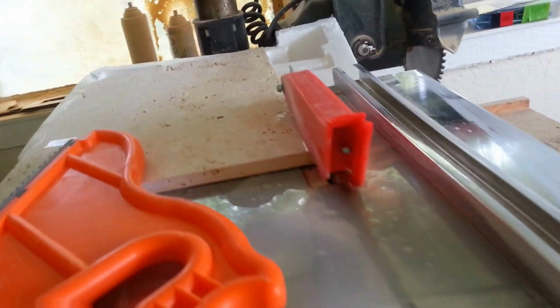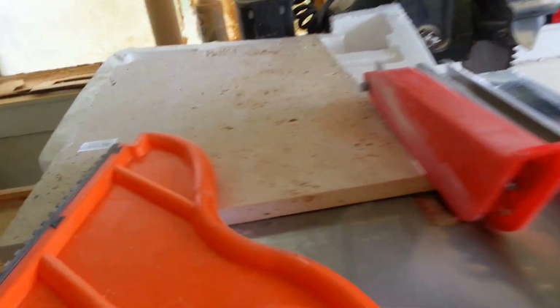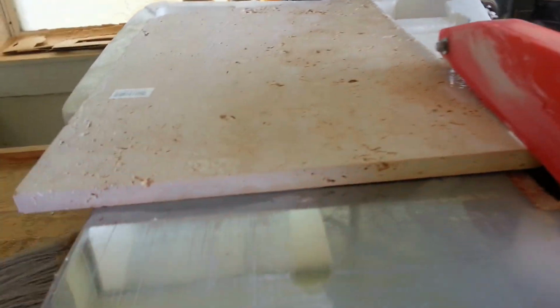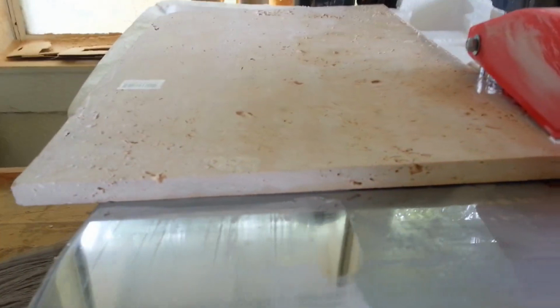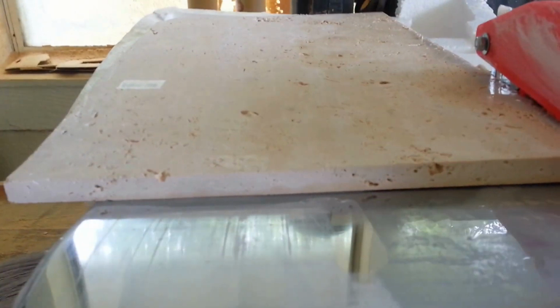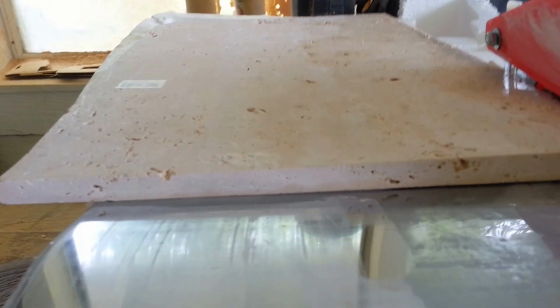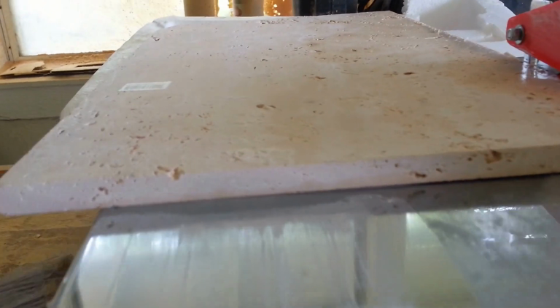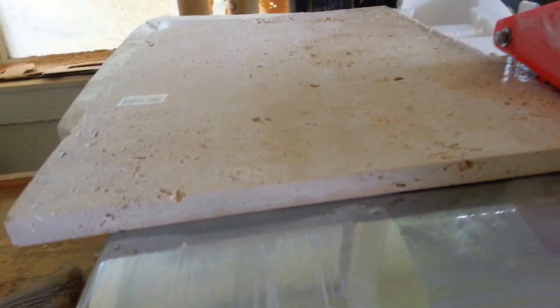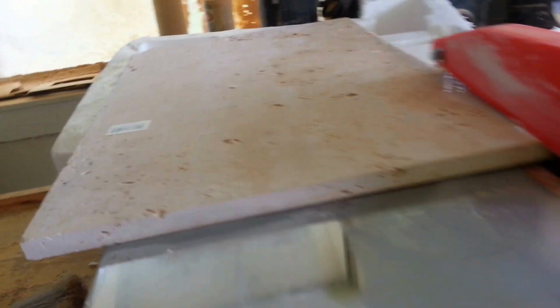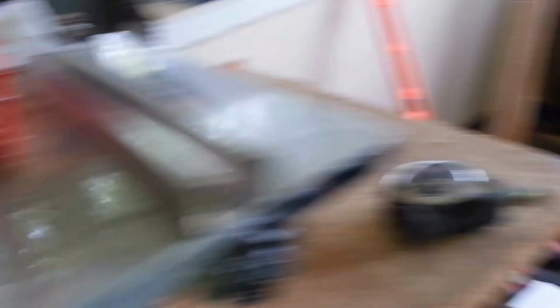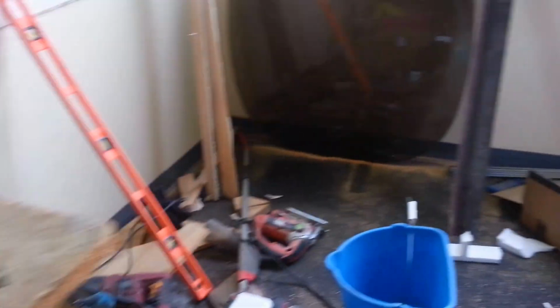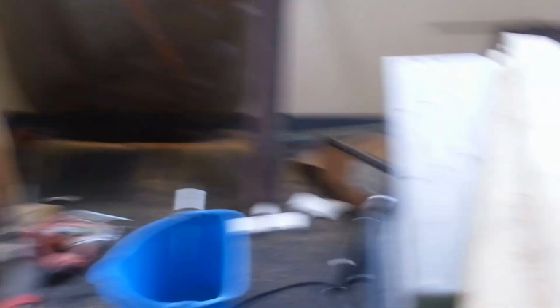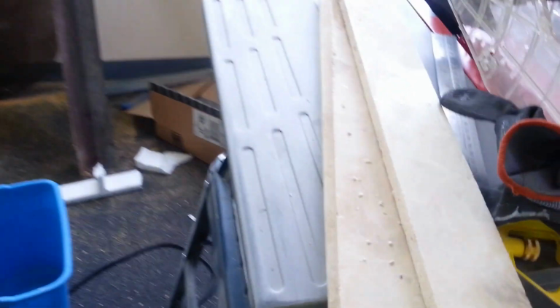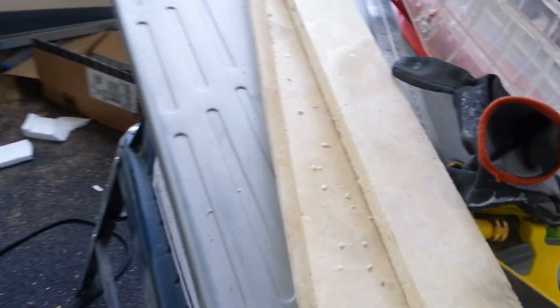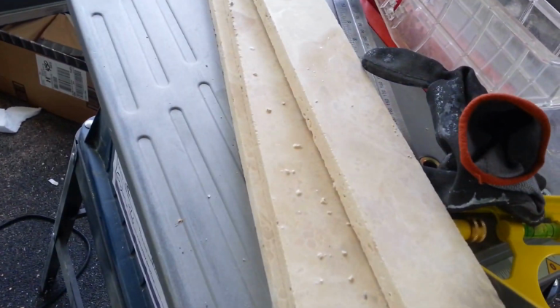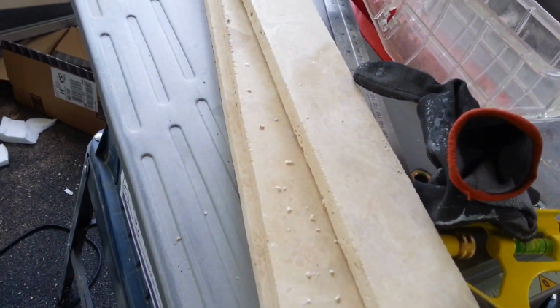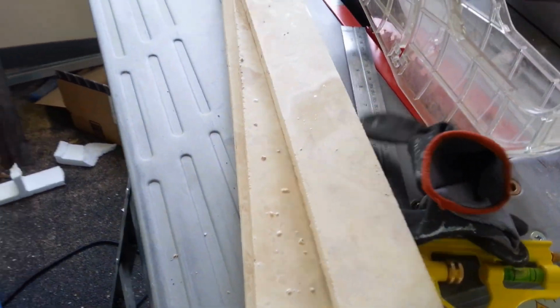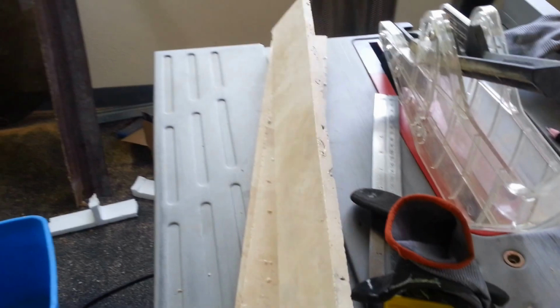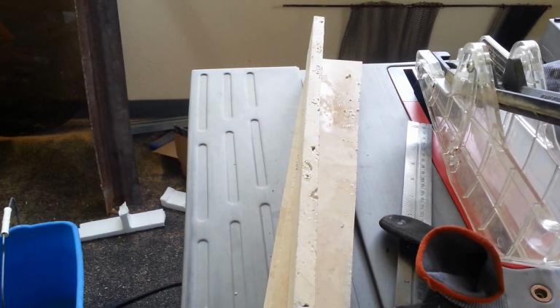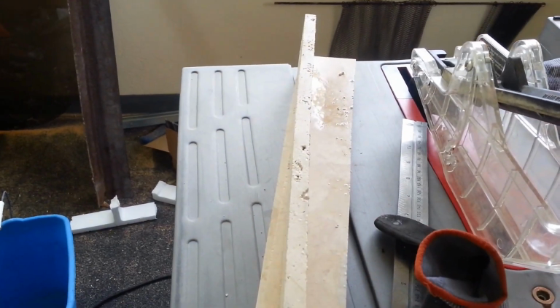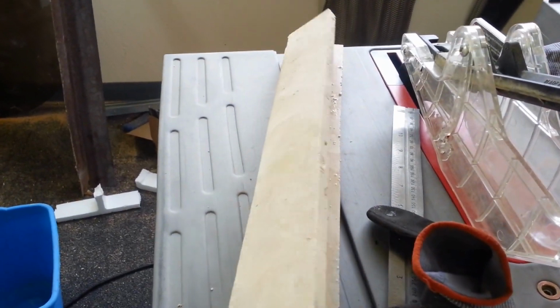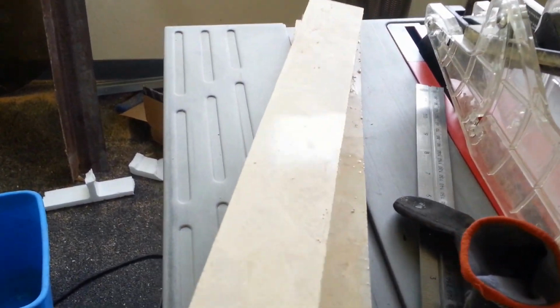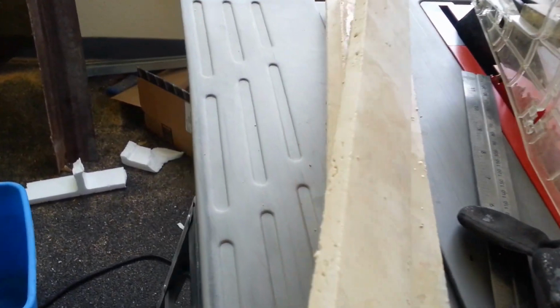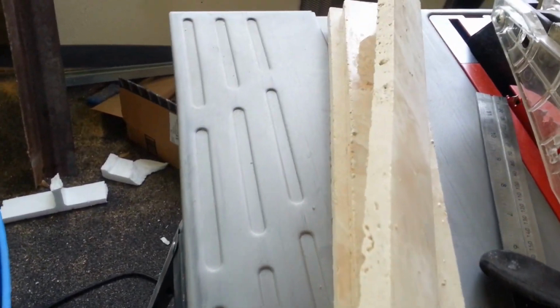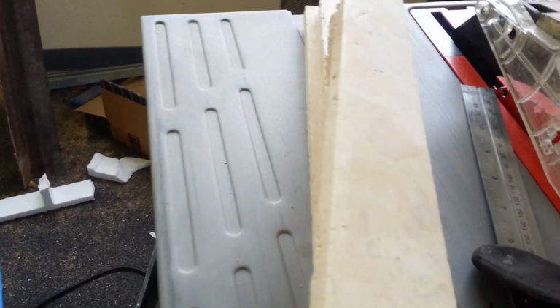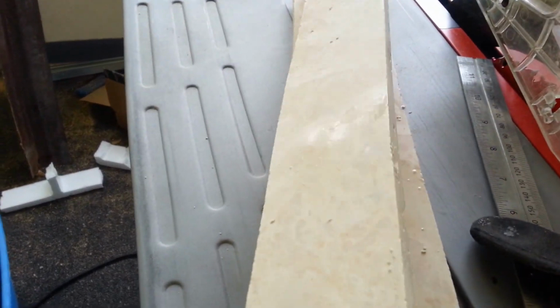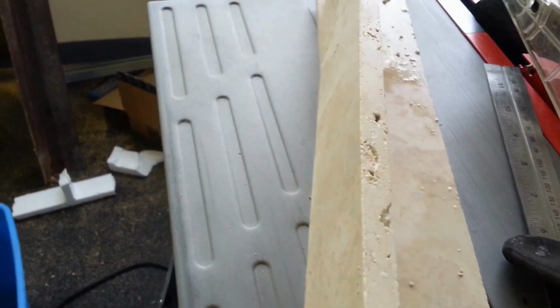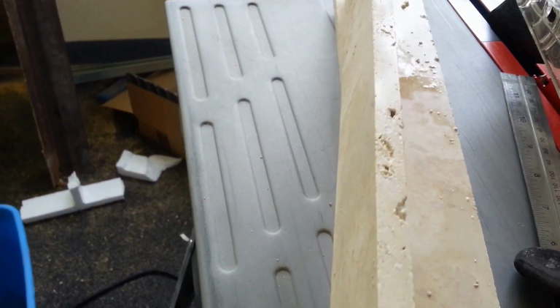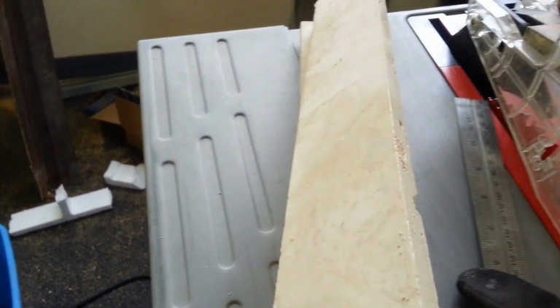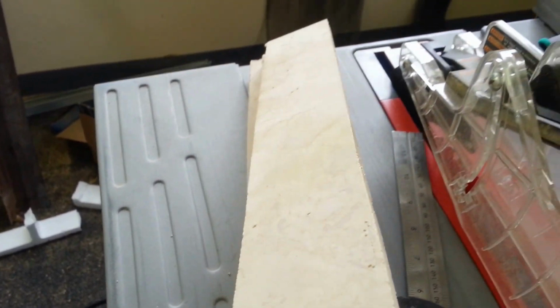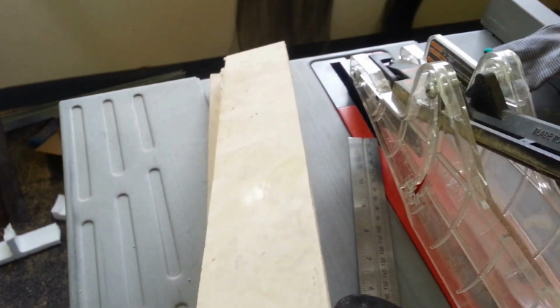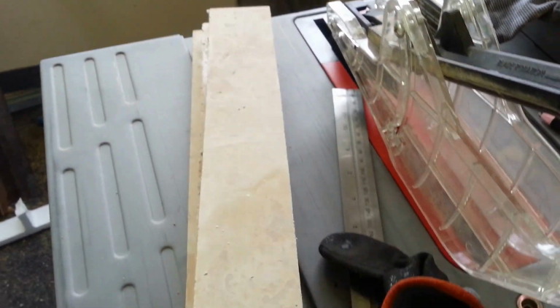Now what I'm cutting here is half-inch travertine stone. And this is what I cut so far. It may be kind of hard to see, but it's got decent cuts. It does all right.